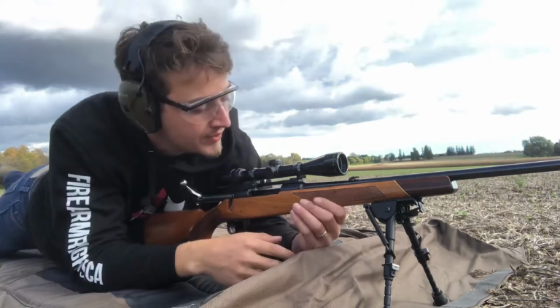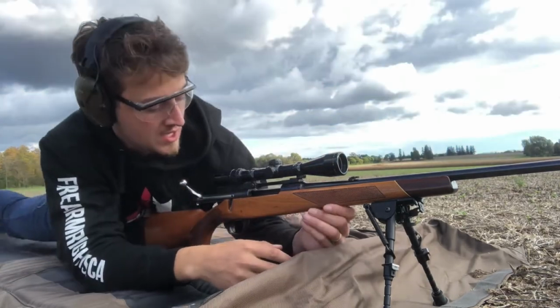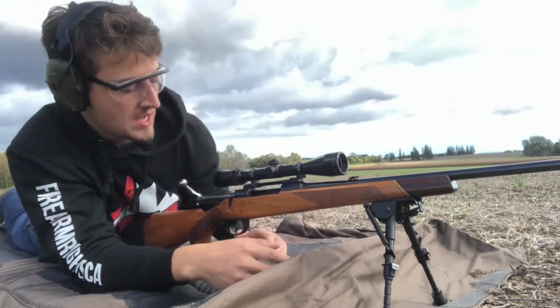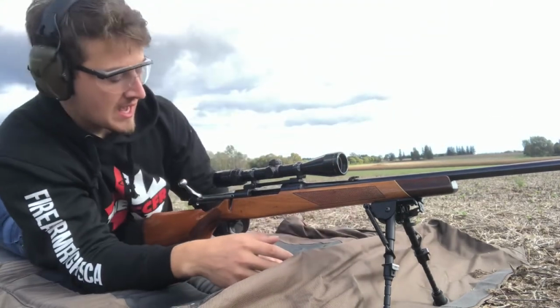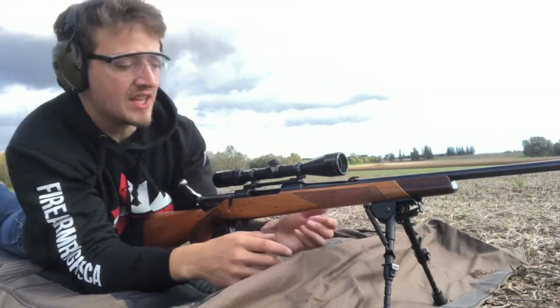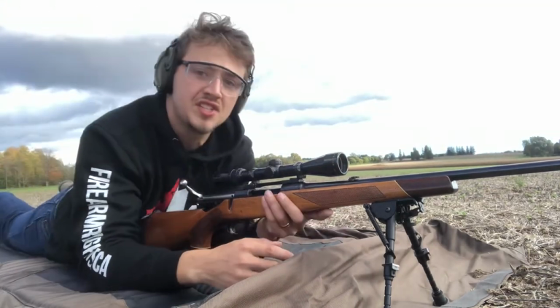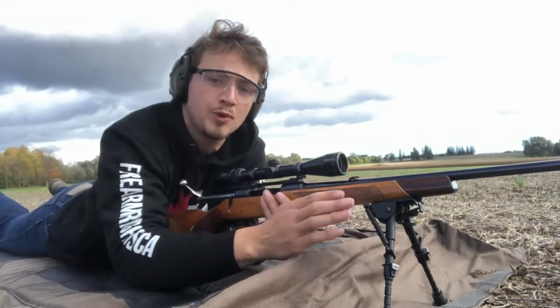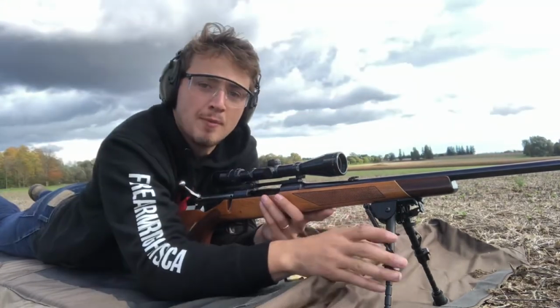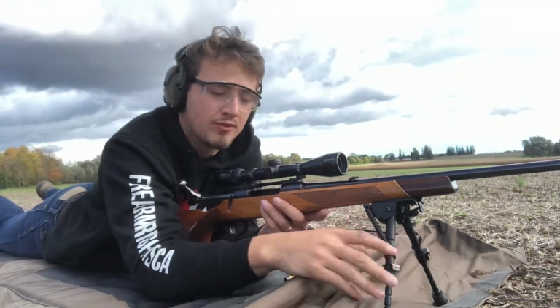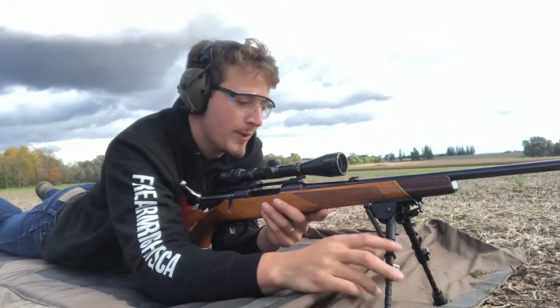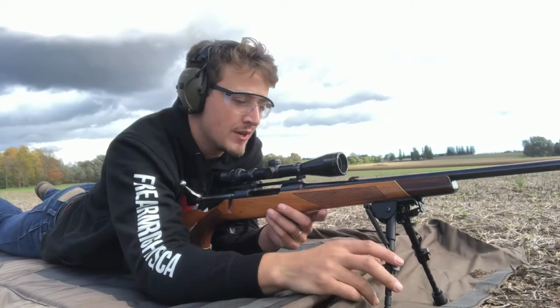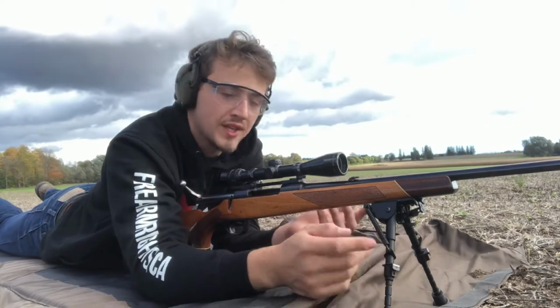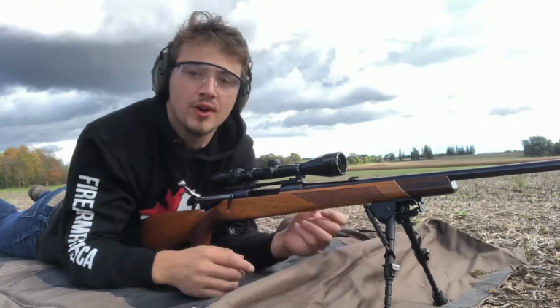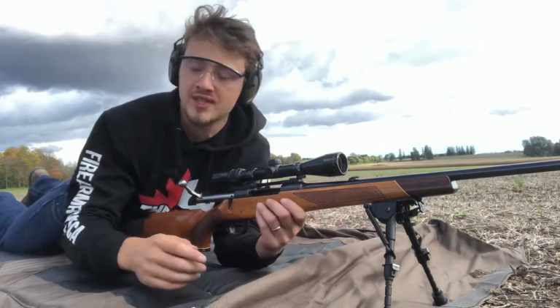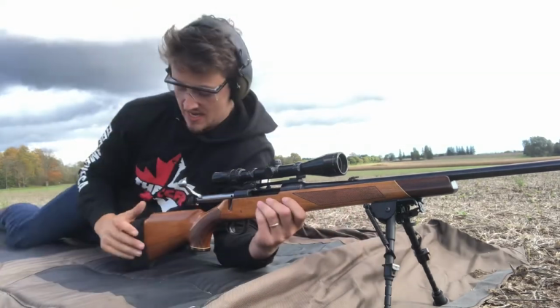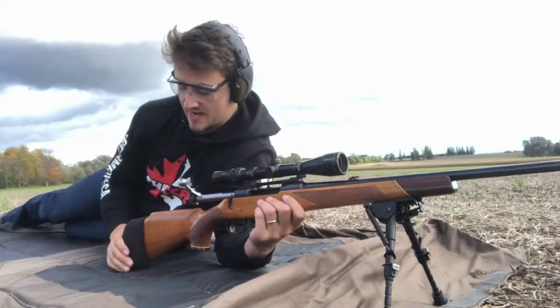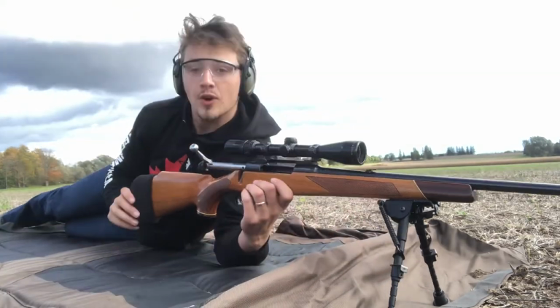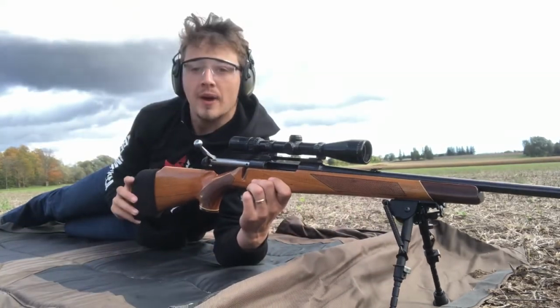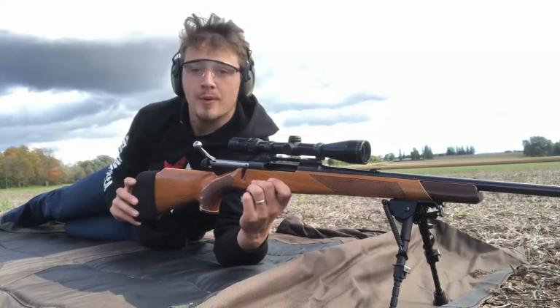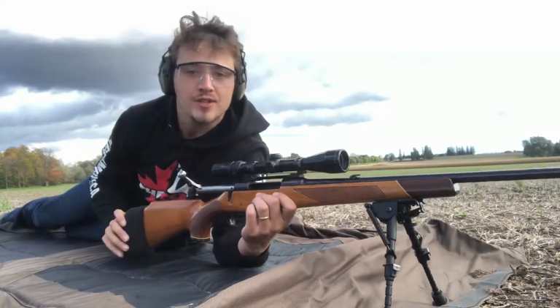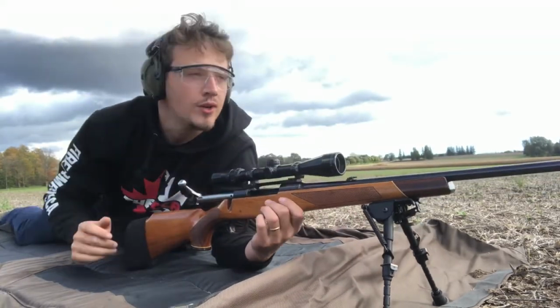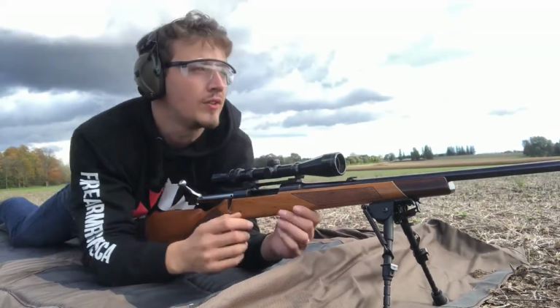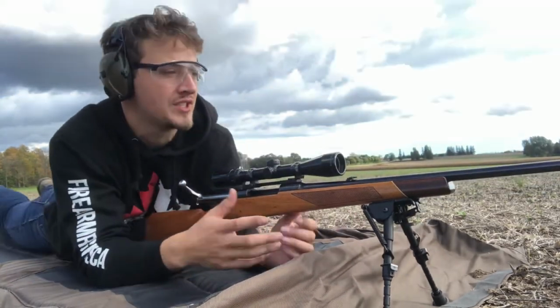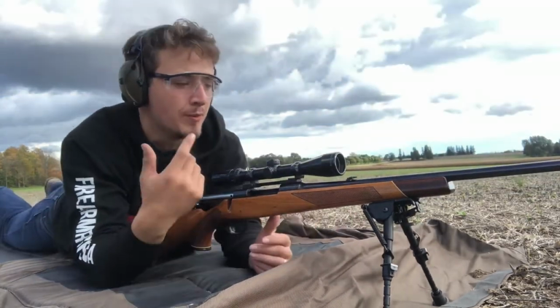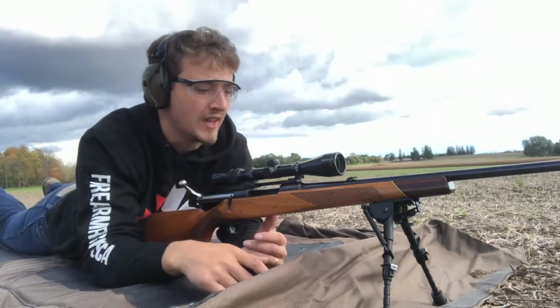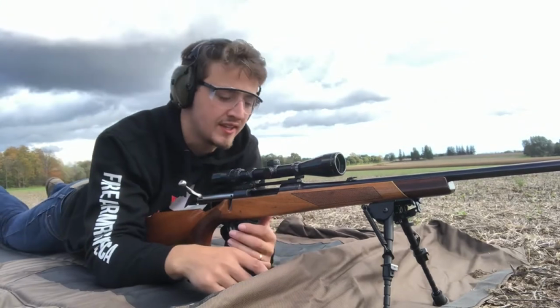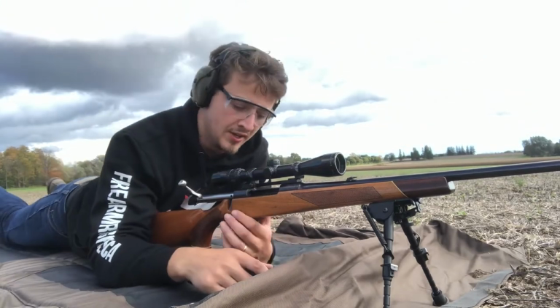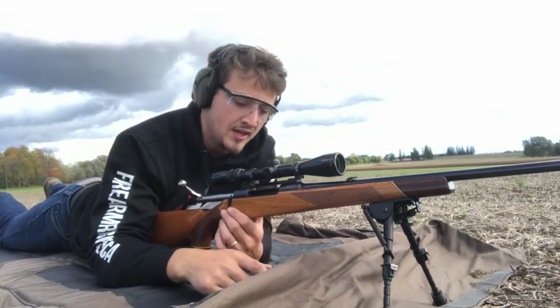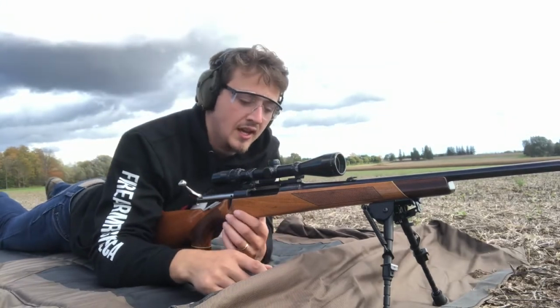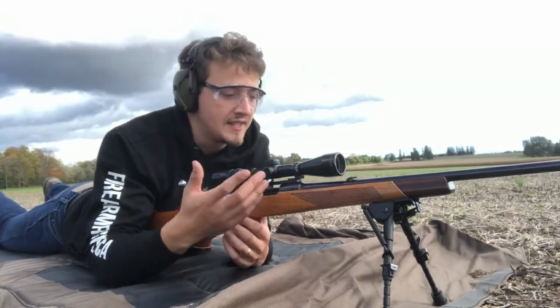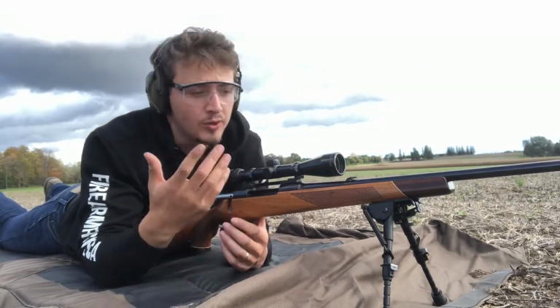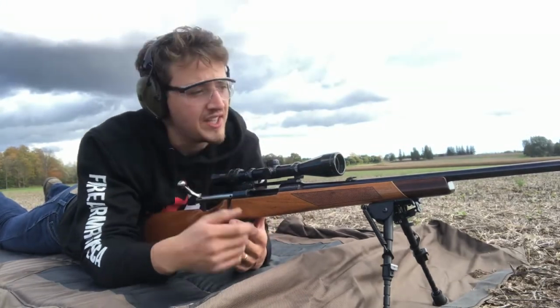I just have a cheap little bipod on the front from Amazon, it's only like $30, and then a little cheek pad from Amazon too for $30, to give me a little bit more length. It's in great shape.